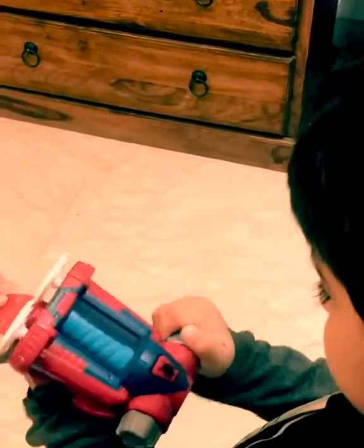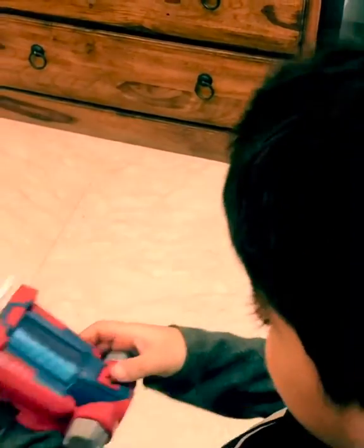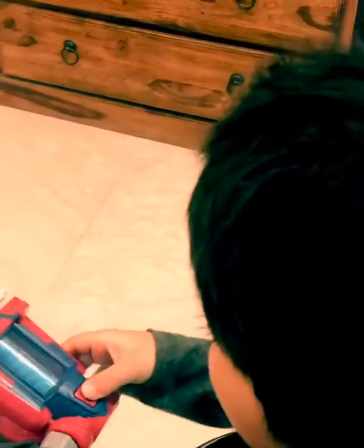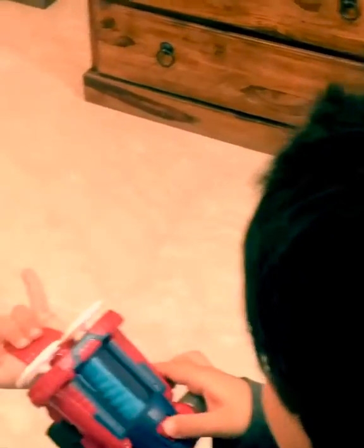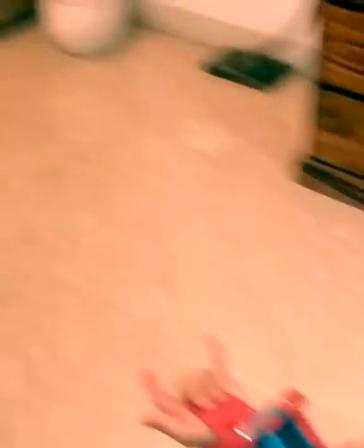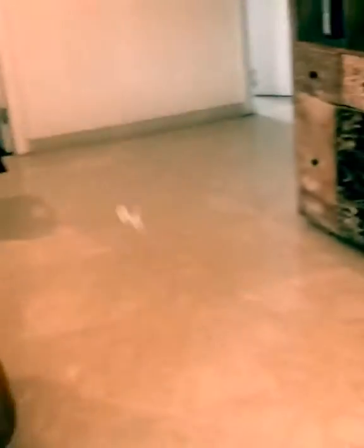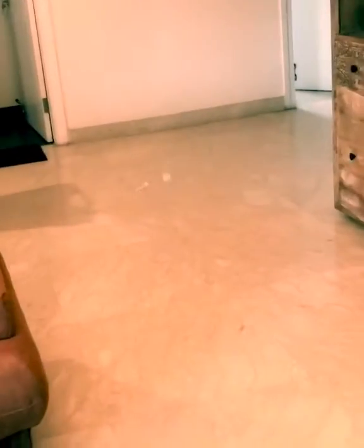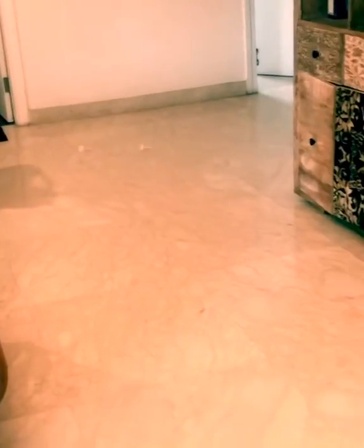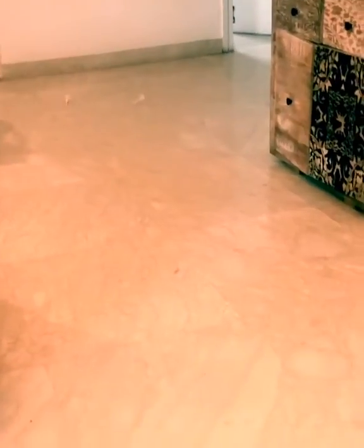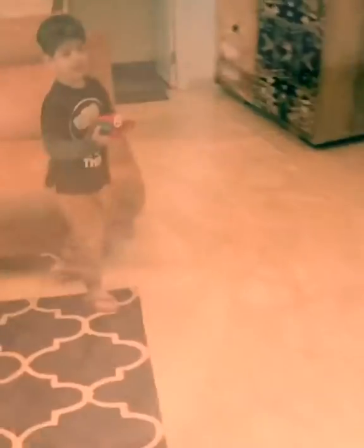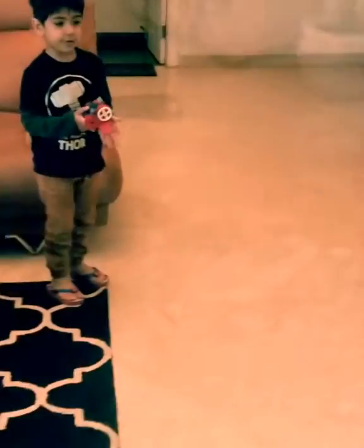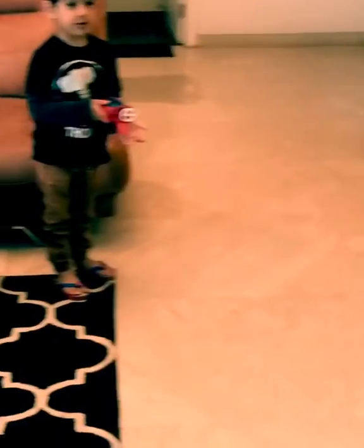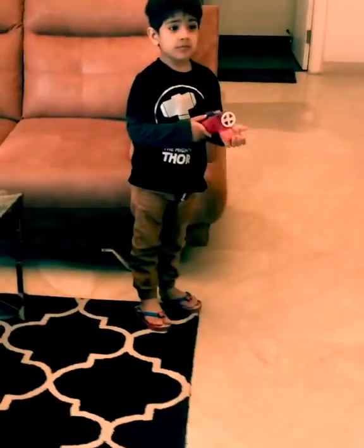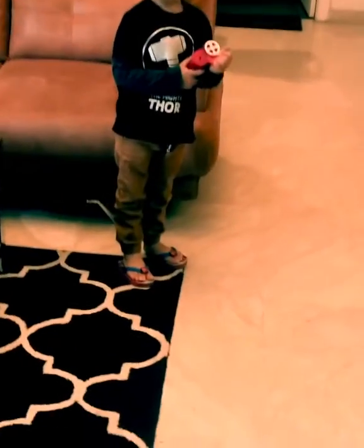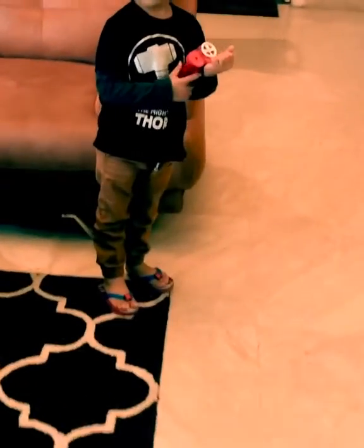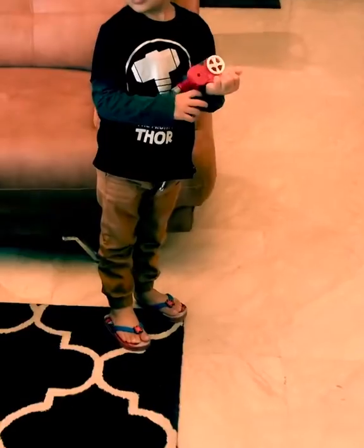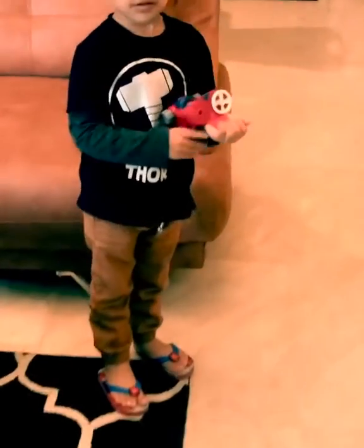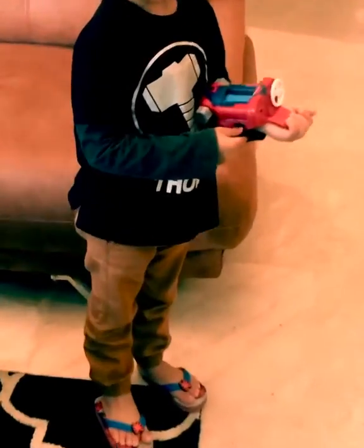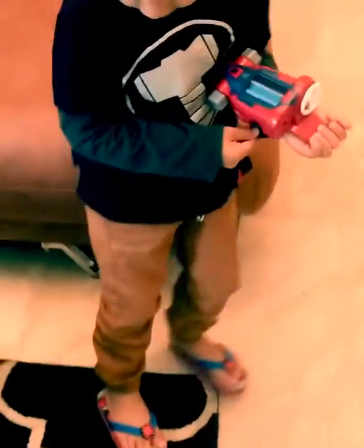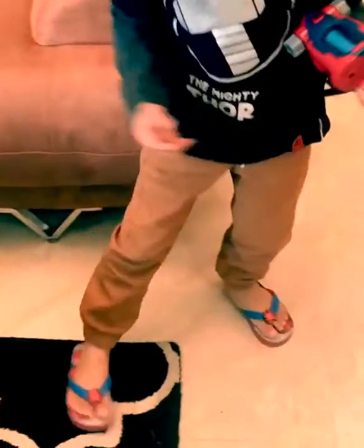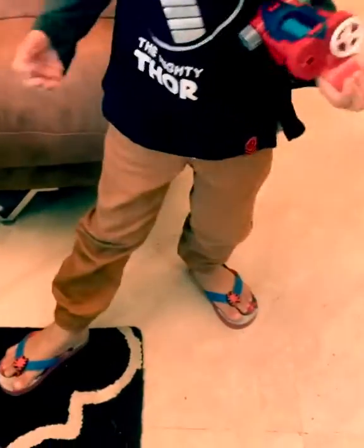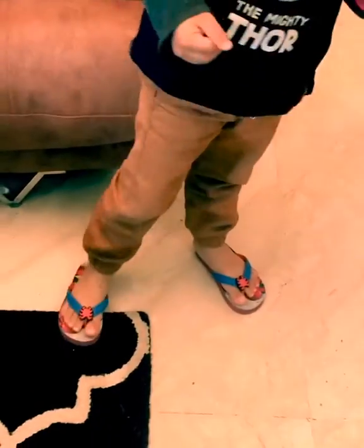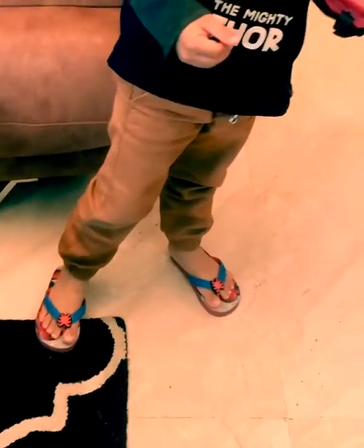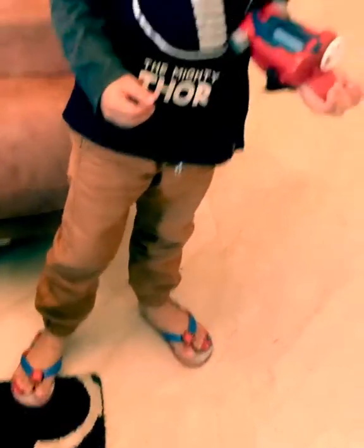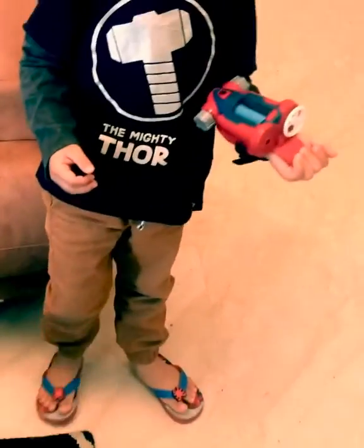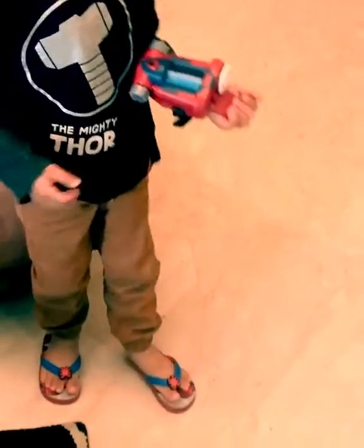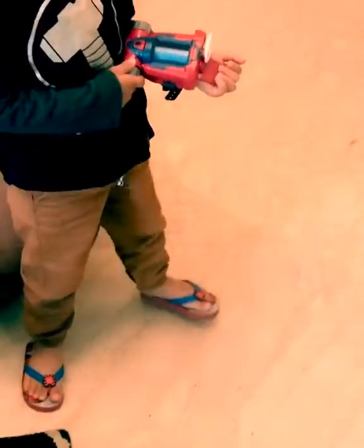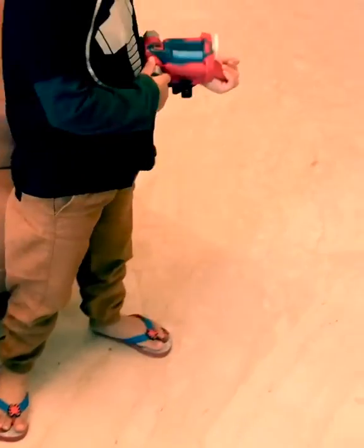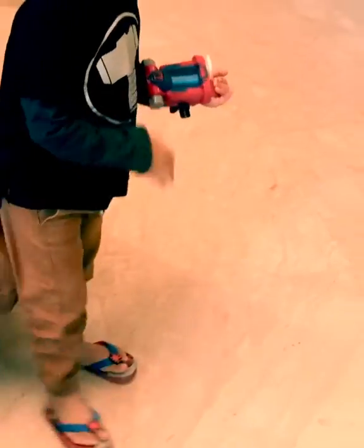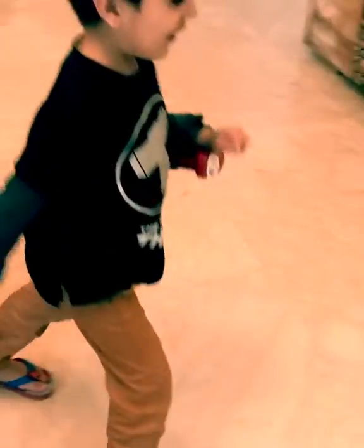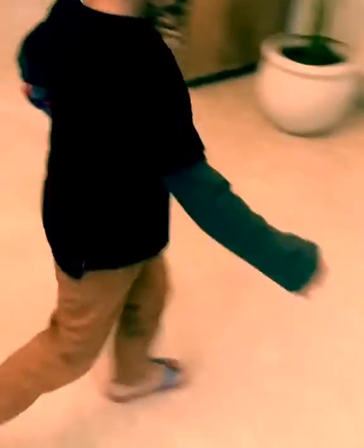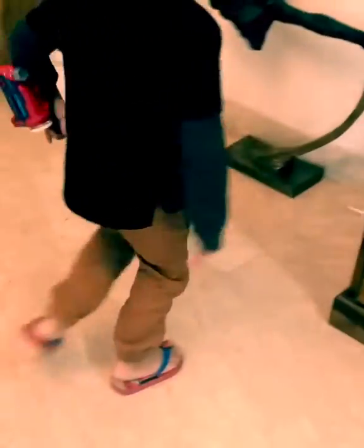Wow! Then we have to shoot it! Oh wow! Where is the other bat shooter? You got spider and you have slippers. Look! Look! Look! I found a spider spider.